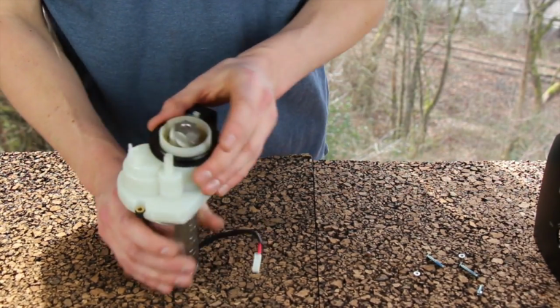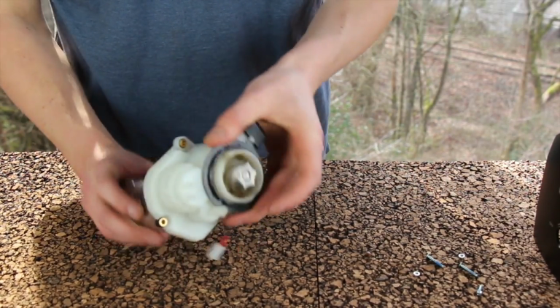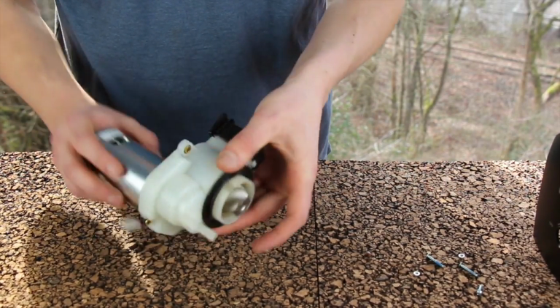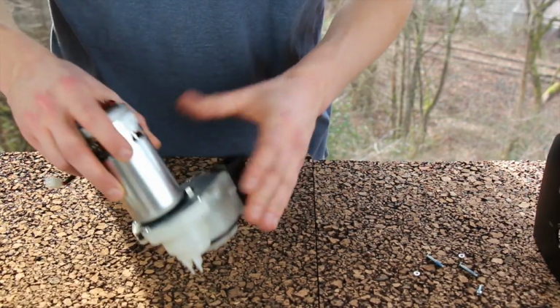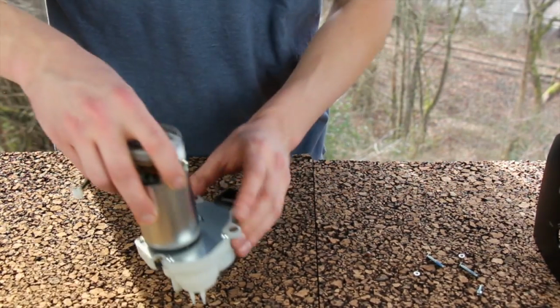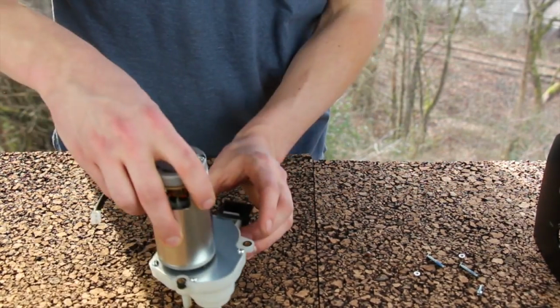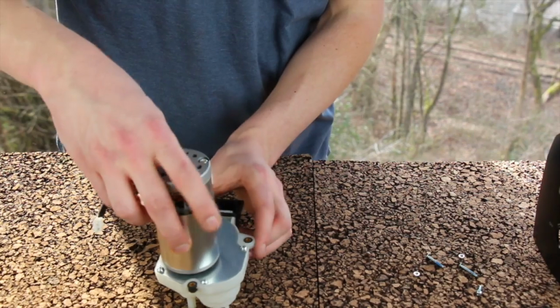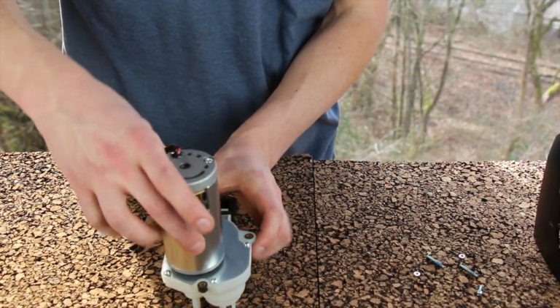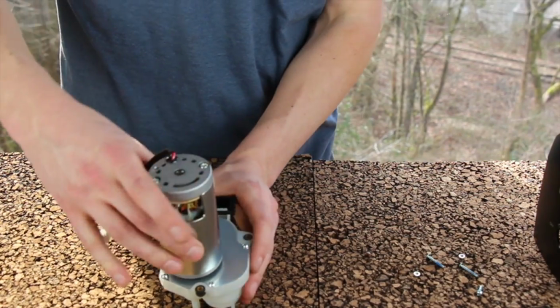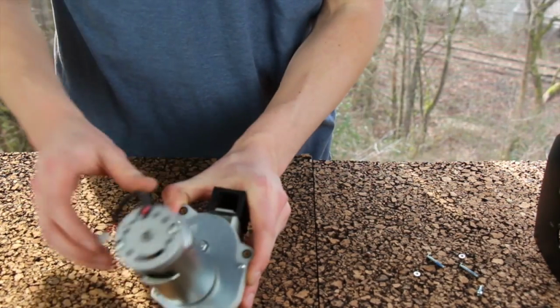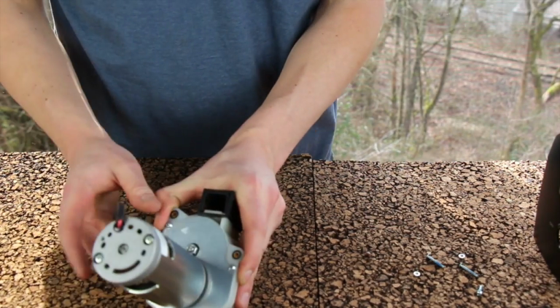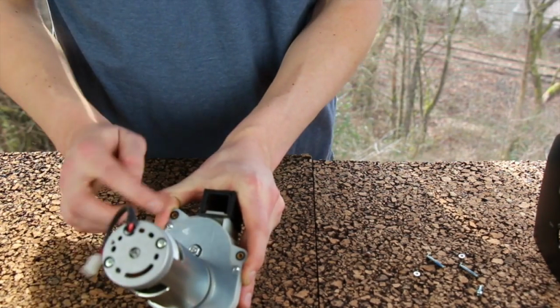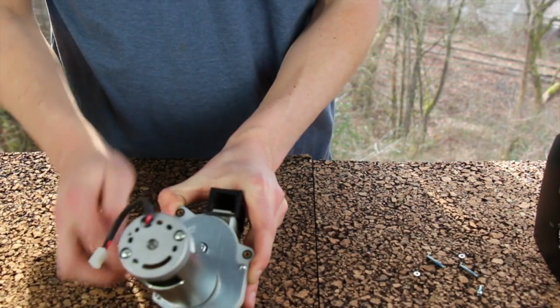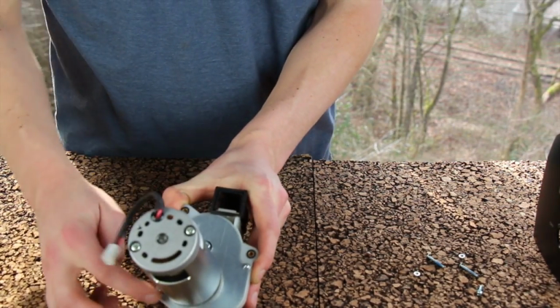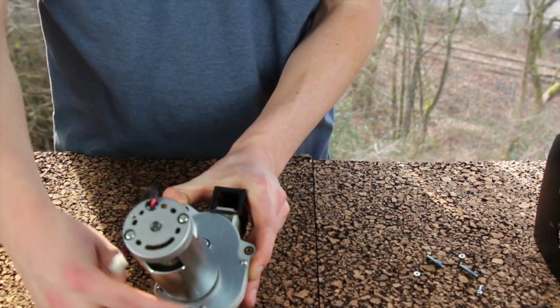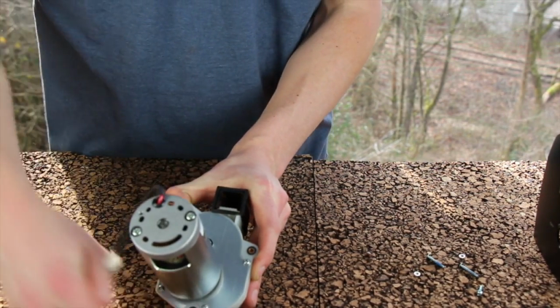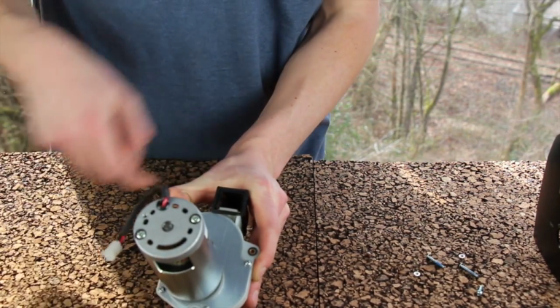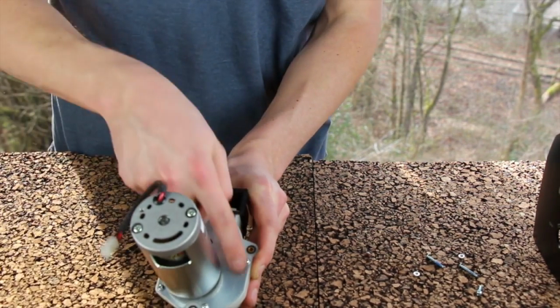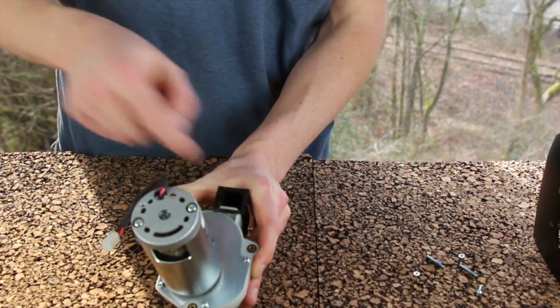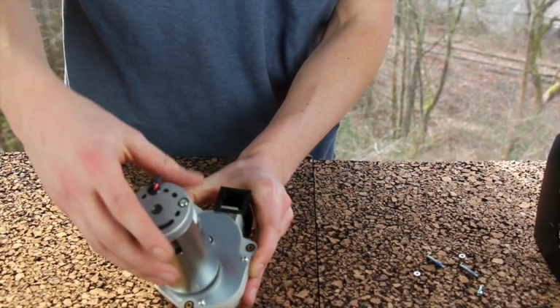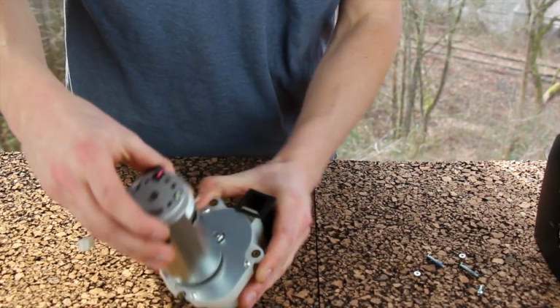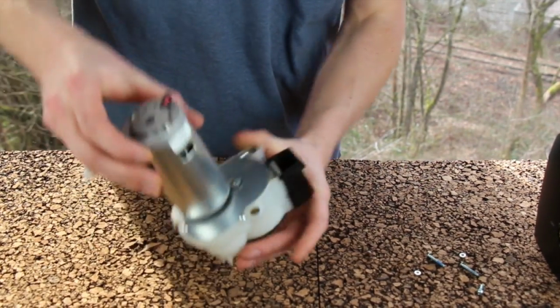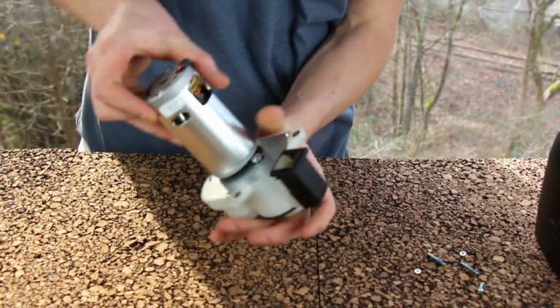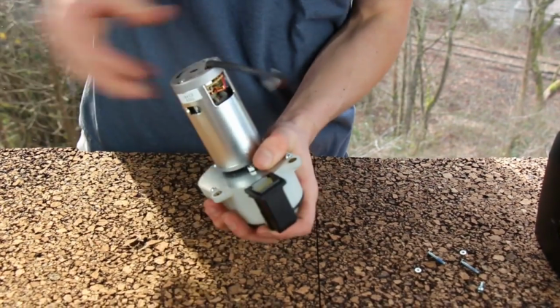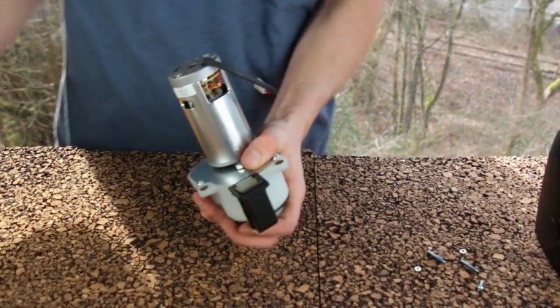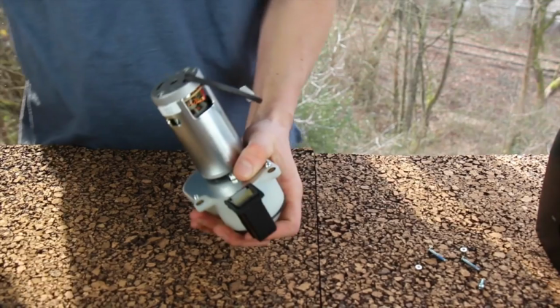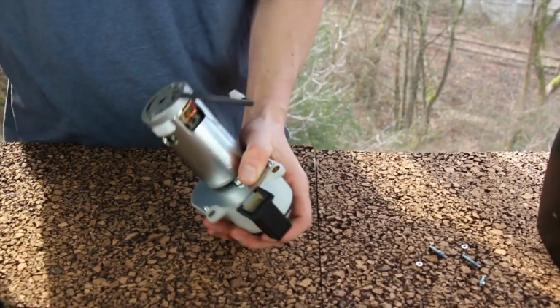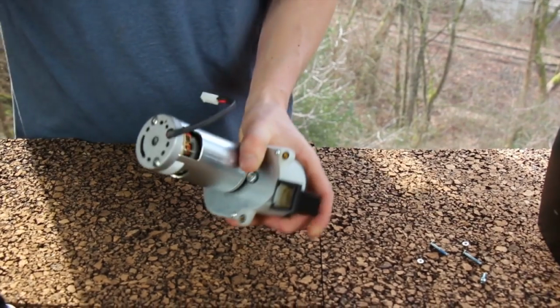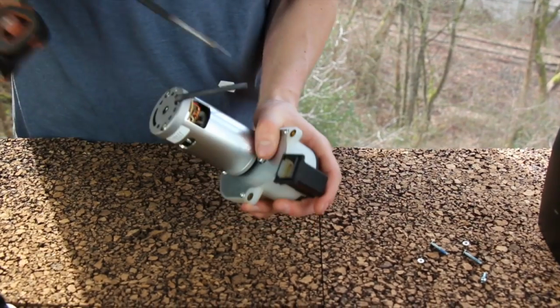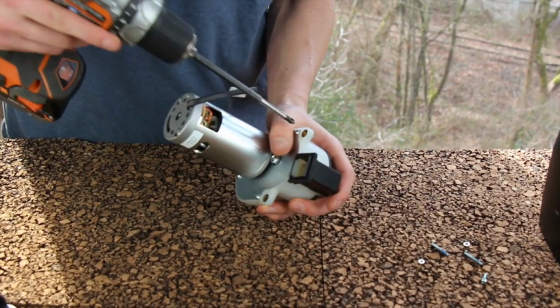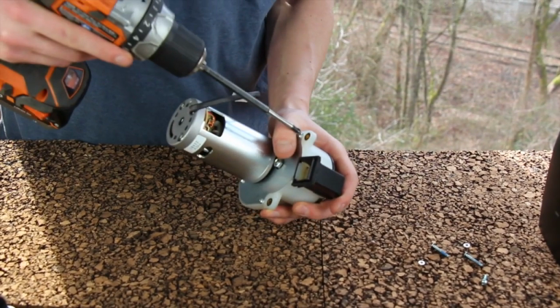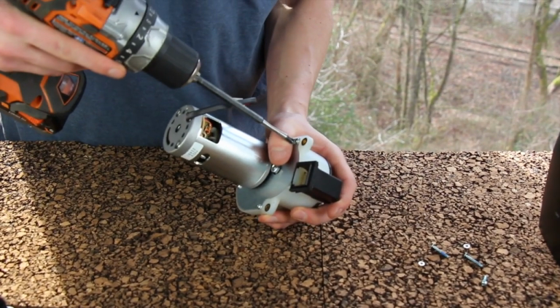Now we're getting down to the internals of the gearbox. There are four Phillips screws that hold the motor to the gearbox. Go ahead and take those out.